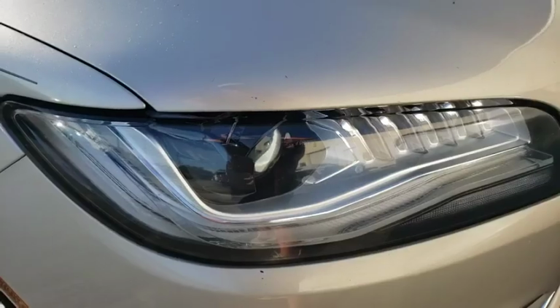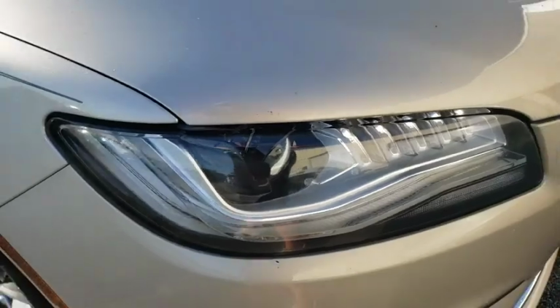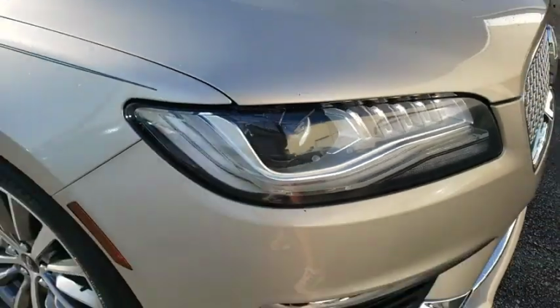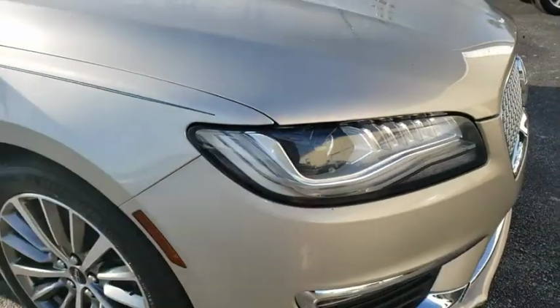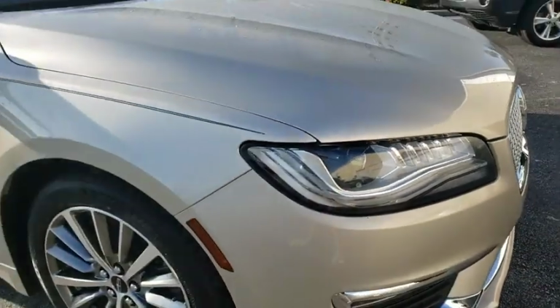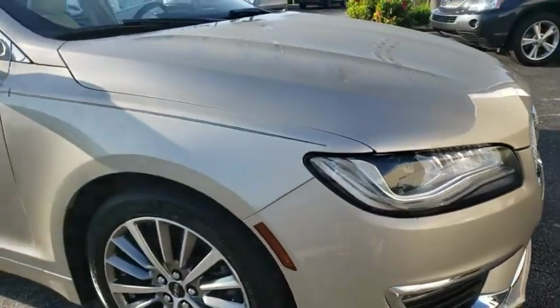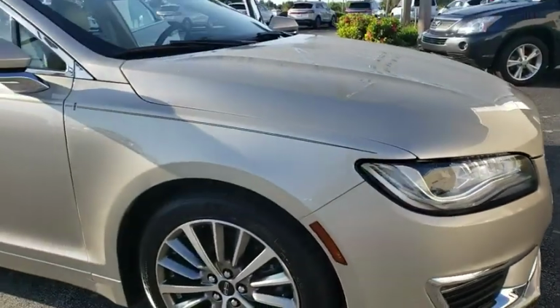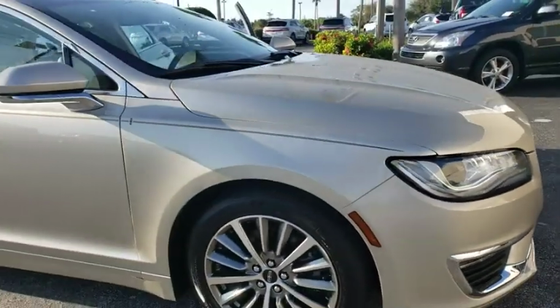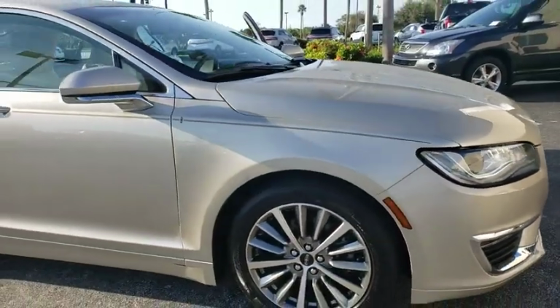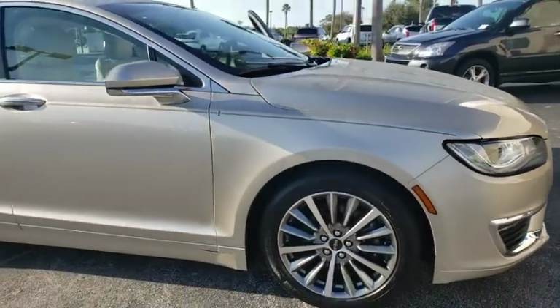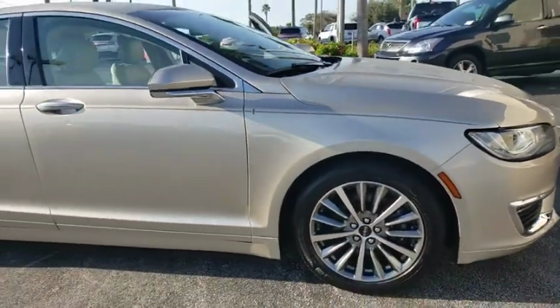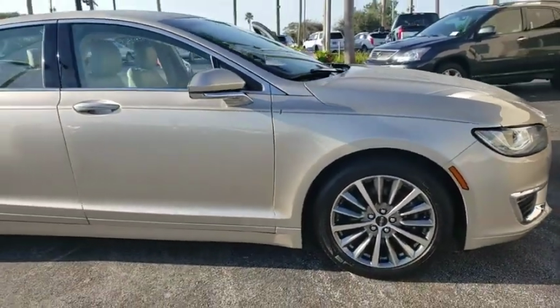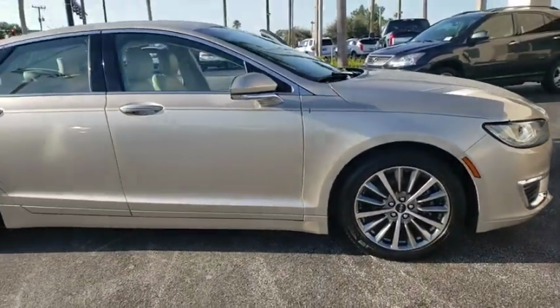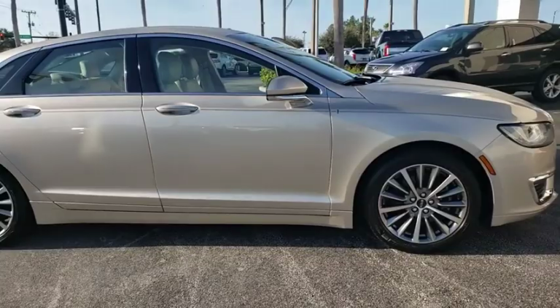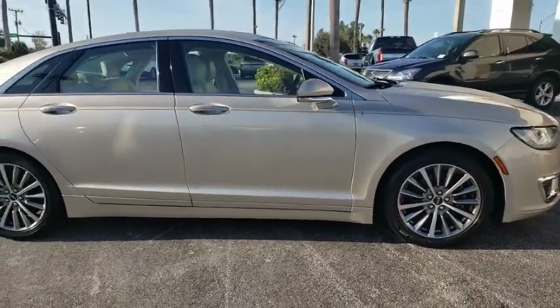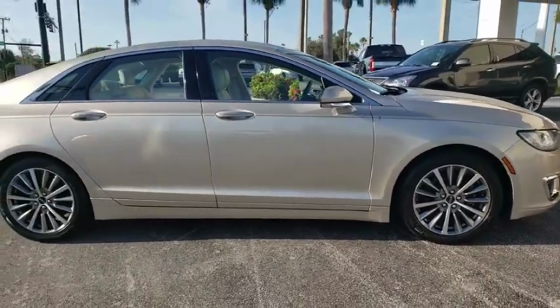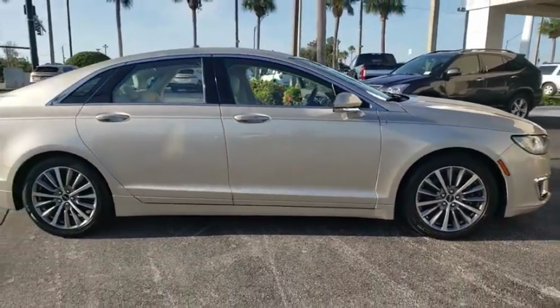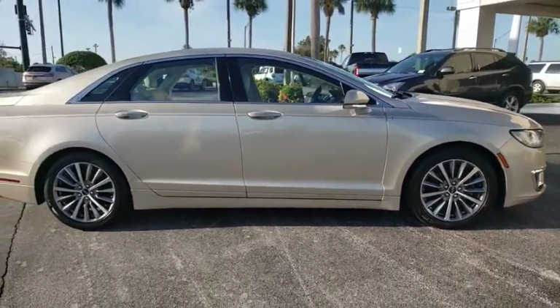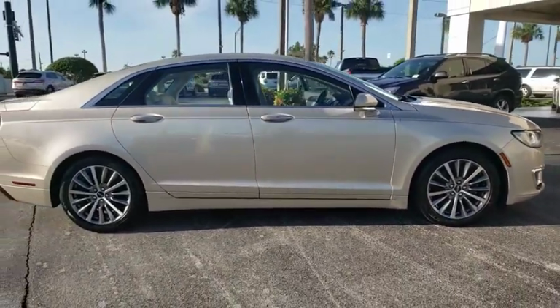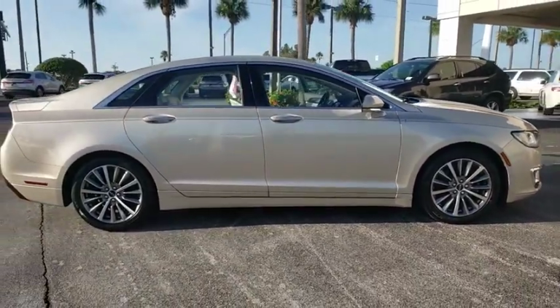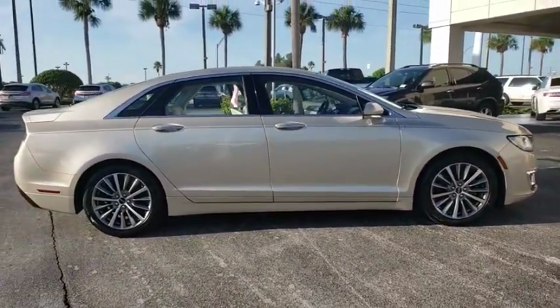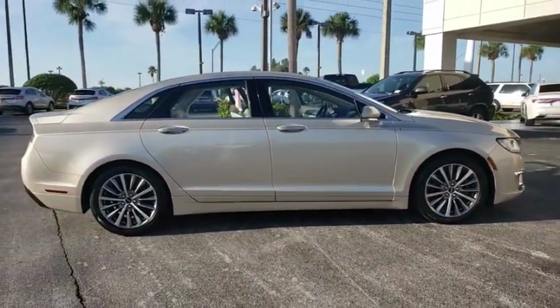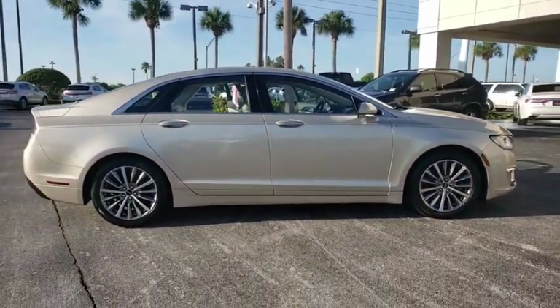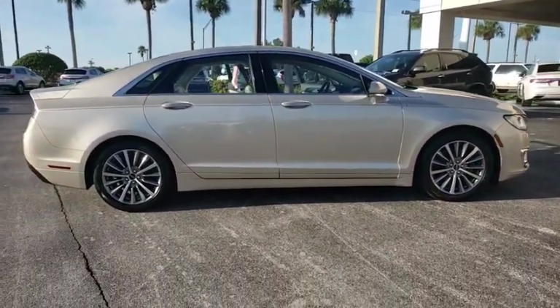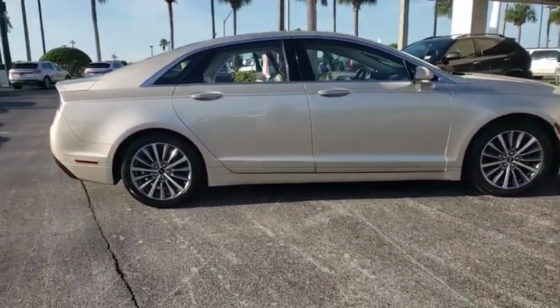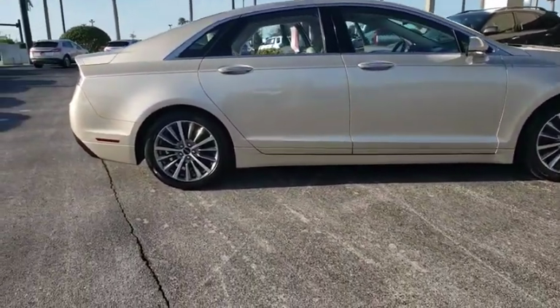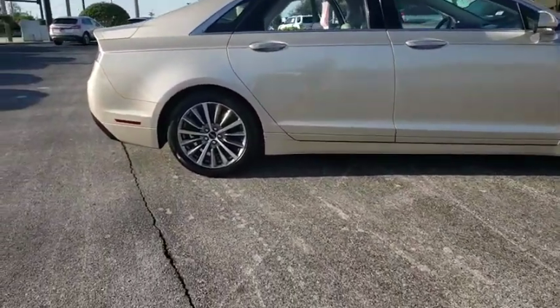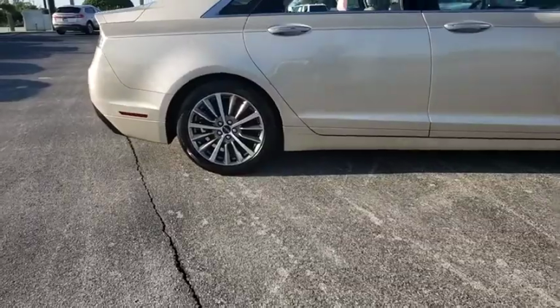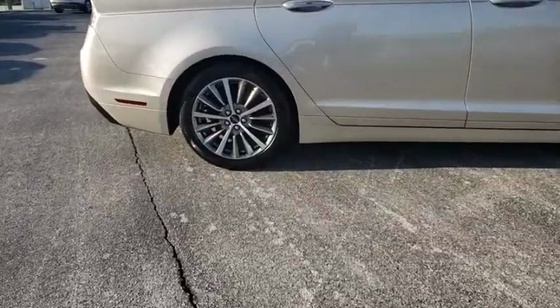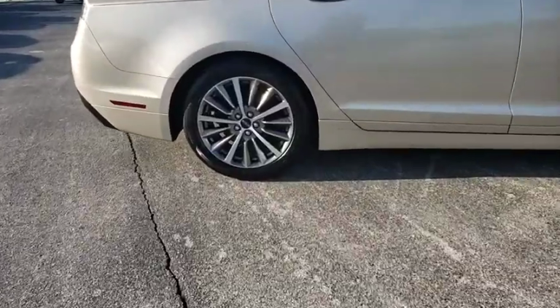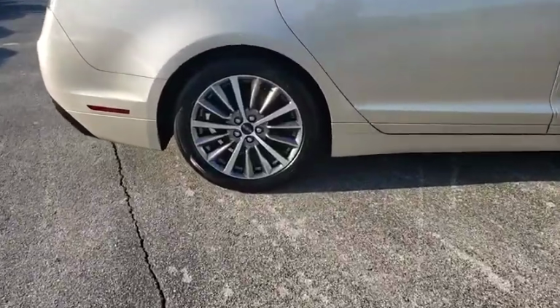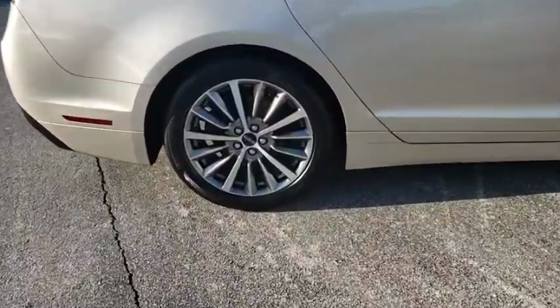Looking for the right vehicle? Check out the 2017 Lincoln MKZ. With sharp angles, sleek lines, and a sculpted body, the Lincoln MKZ has an impressive stance and a dynamic design.